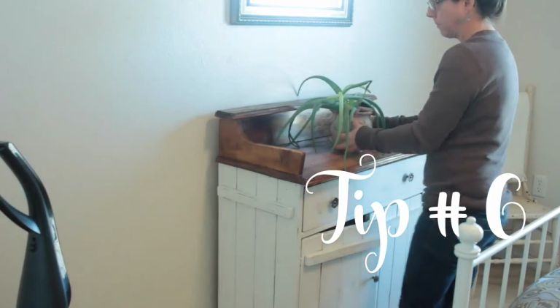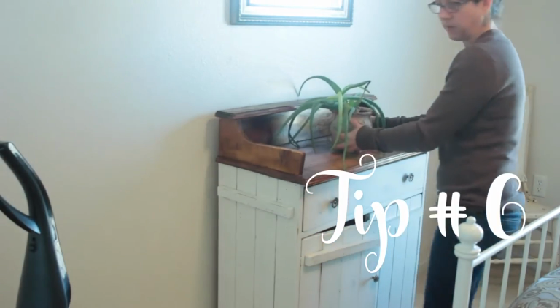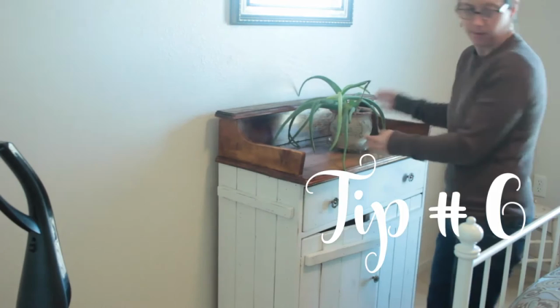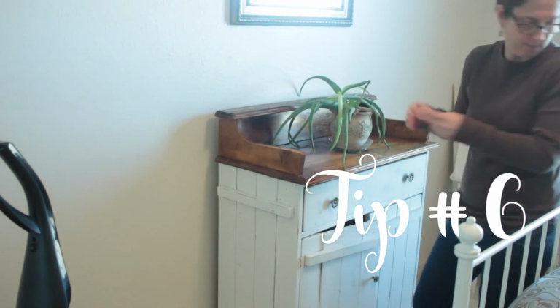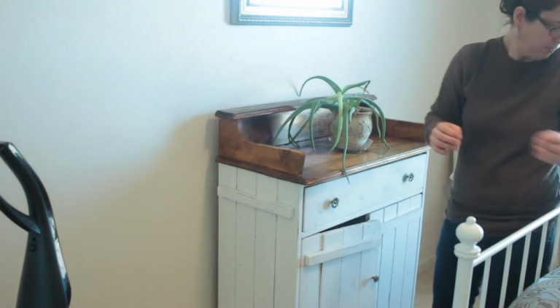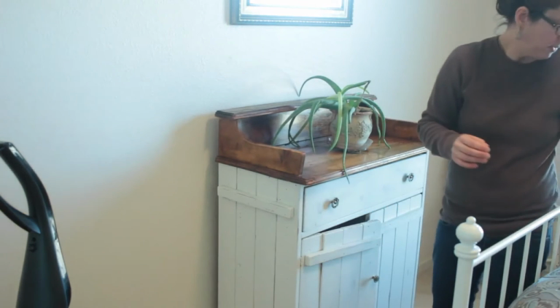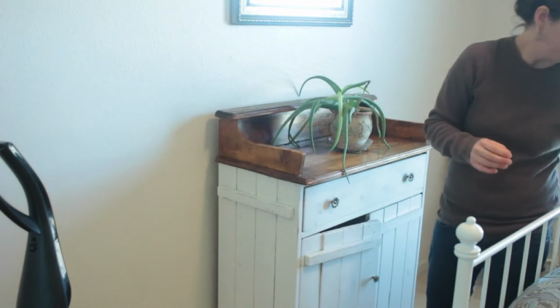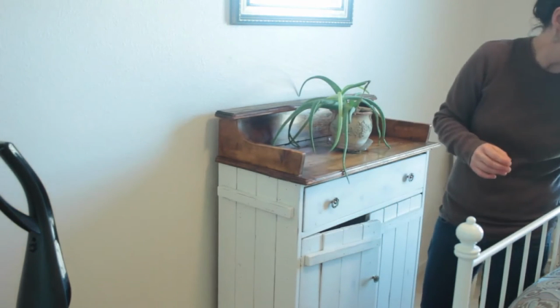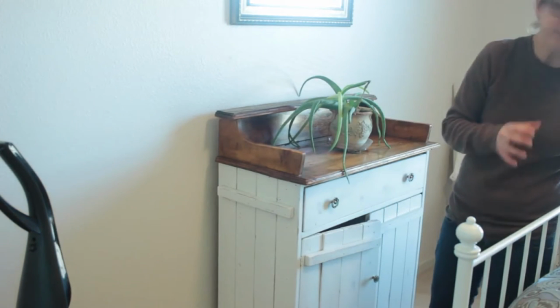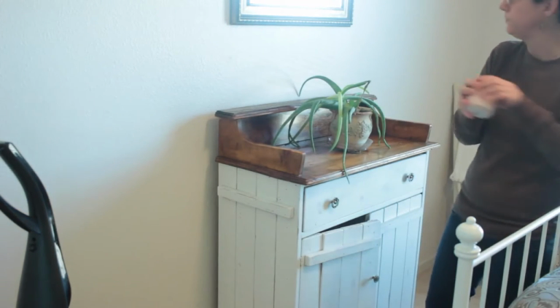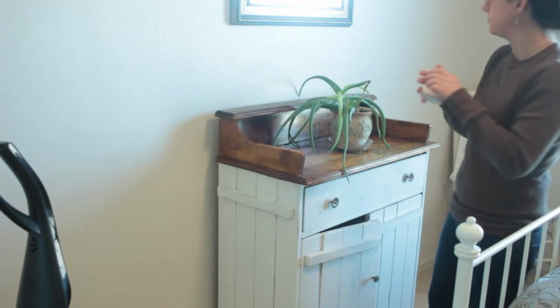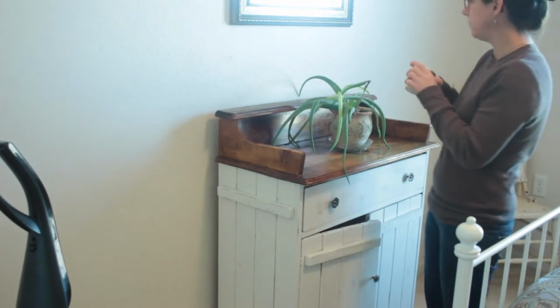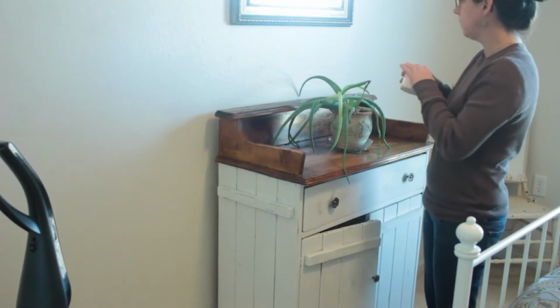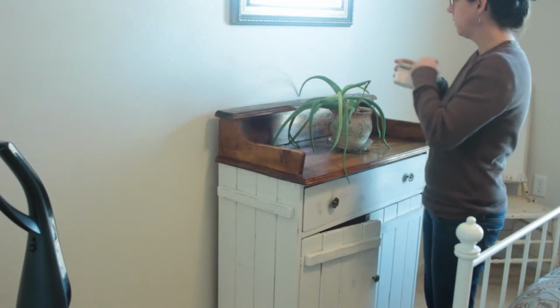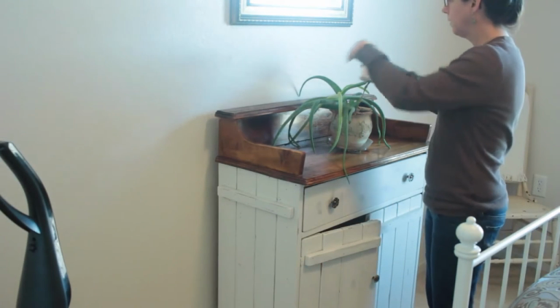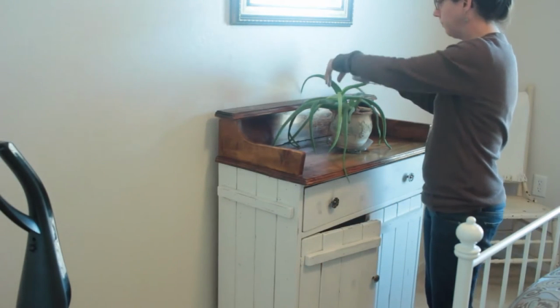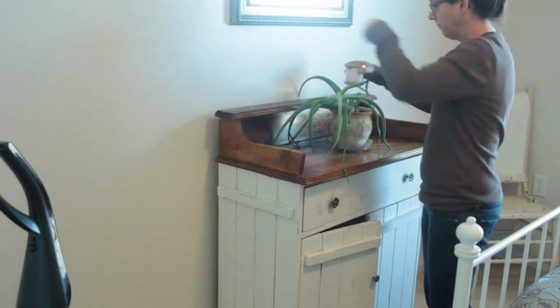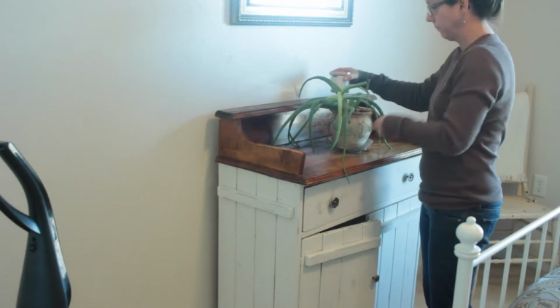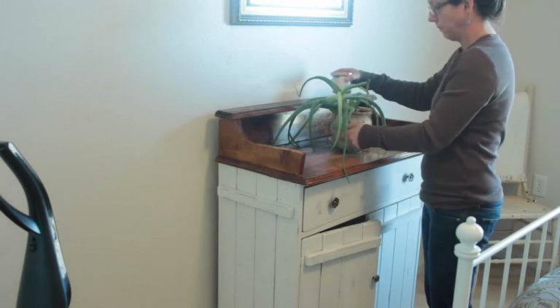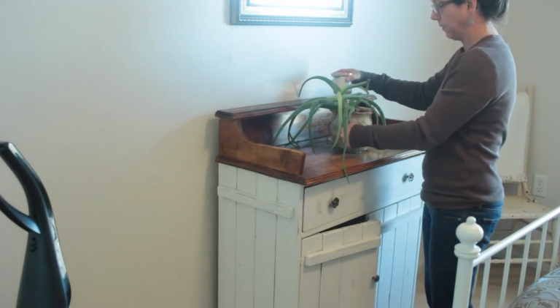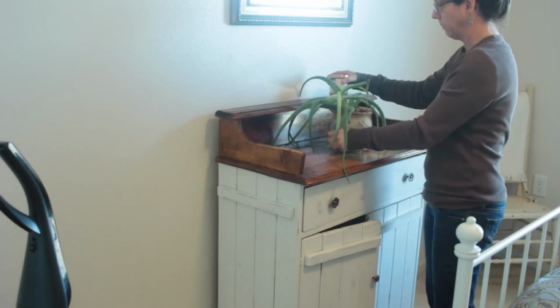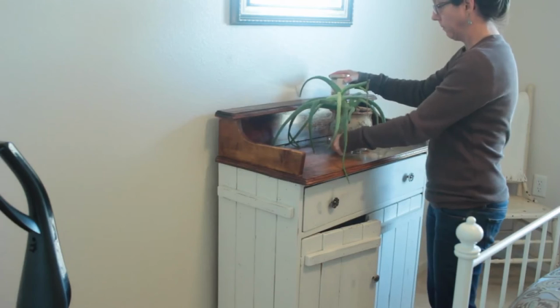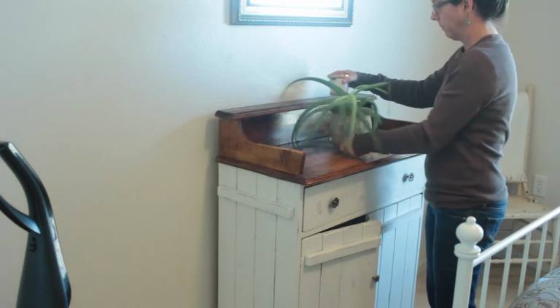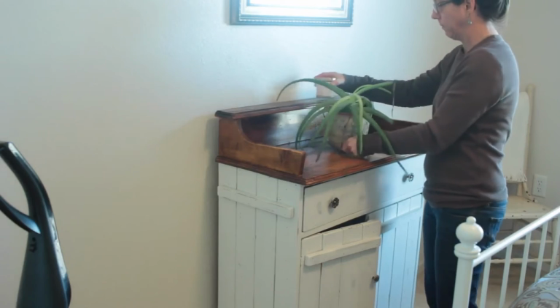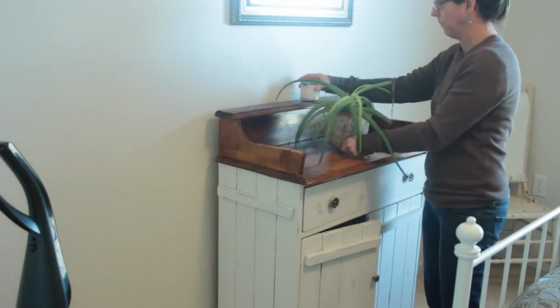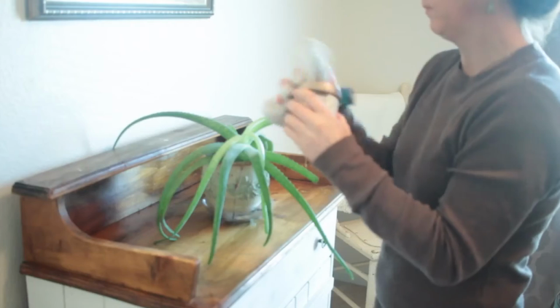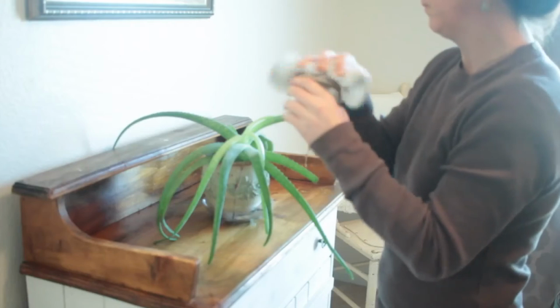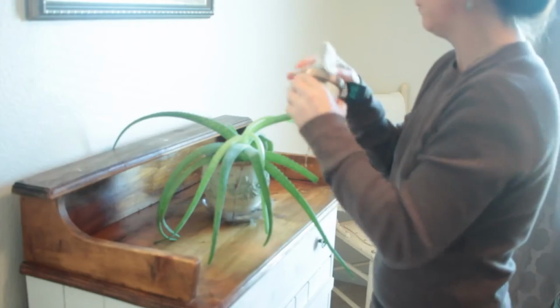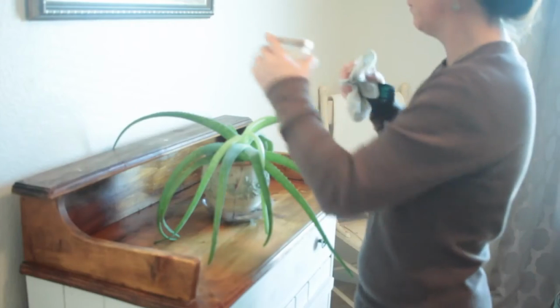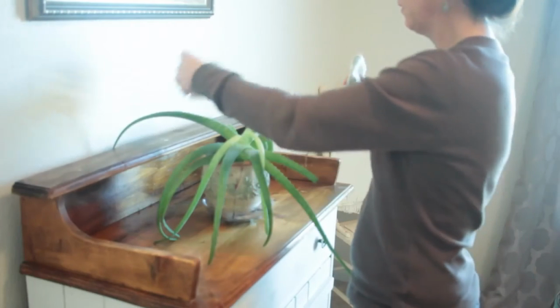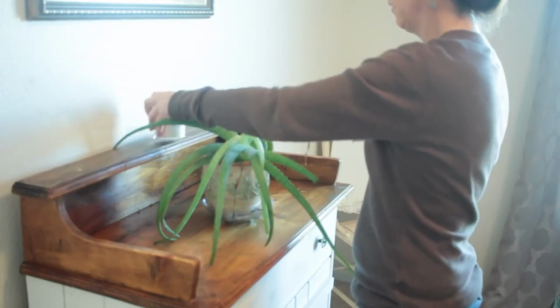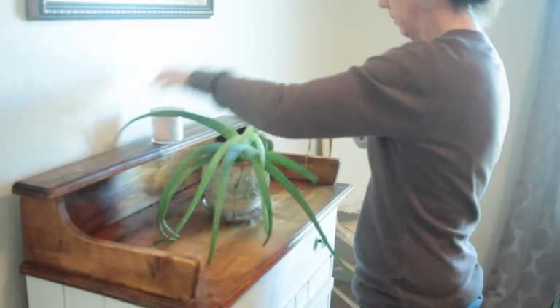My sixth tip would be: as you are dusting your furniture, go ahead and wipe down all of your accessories so they are dust free.